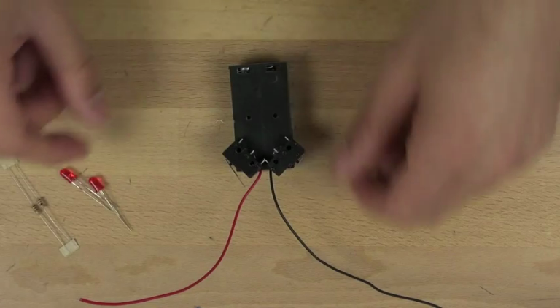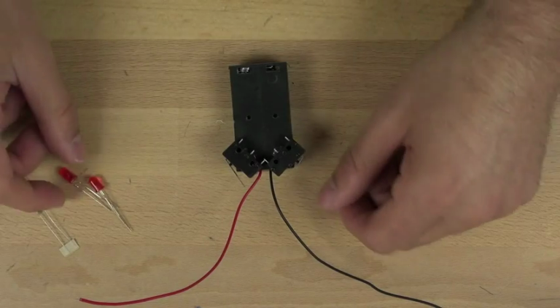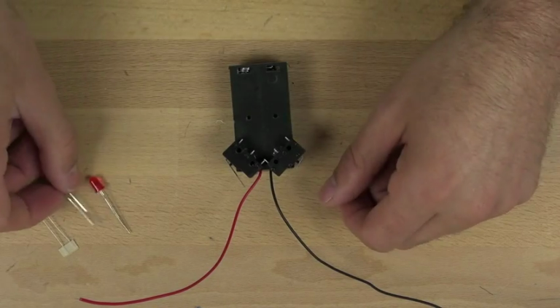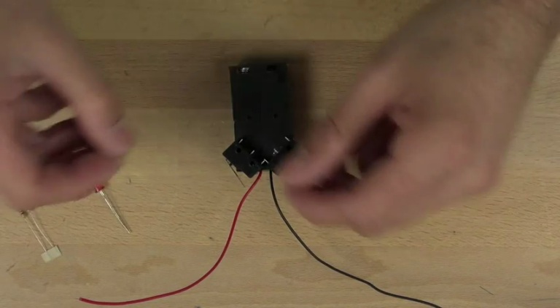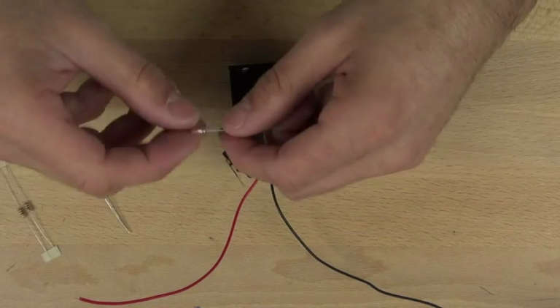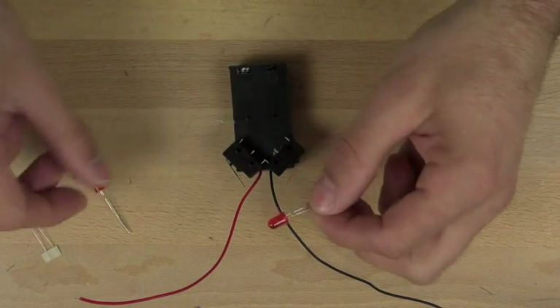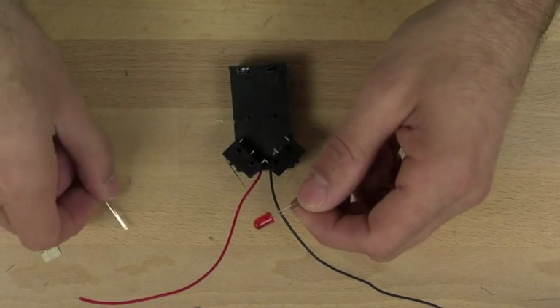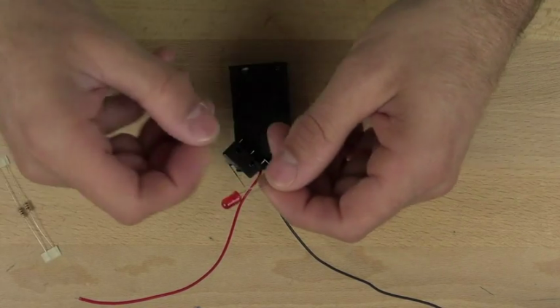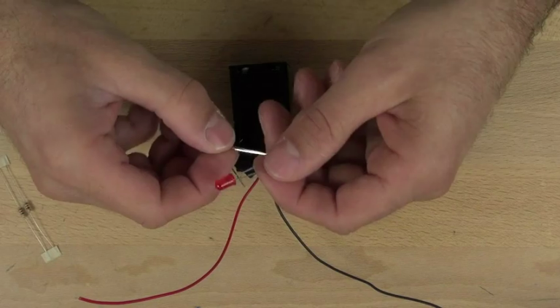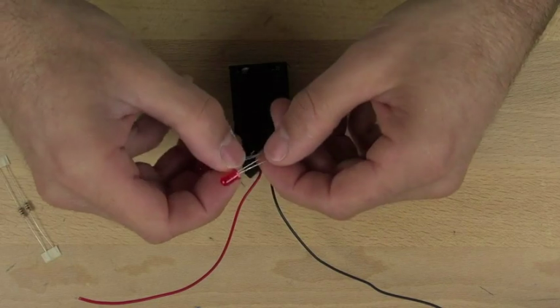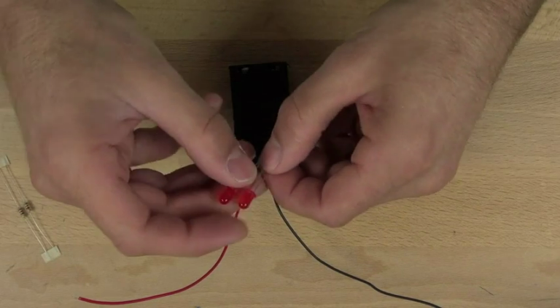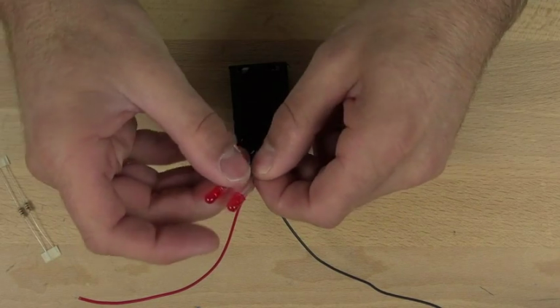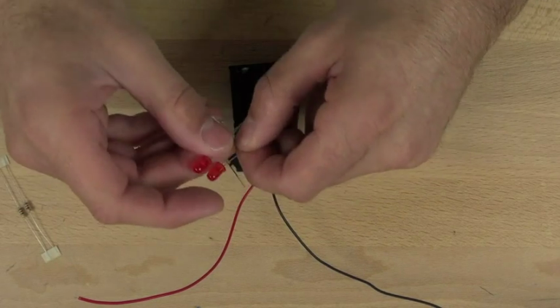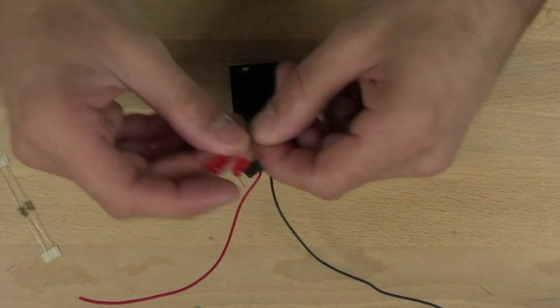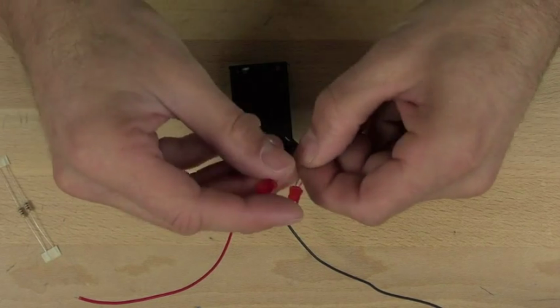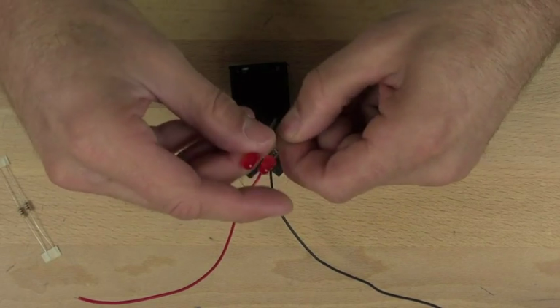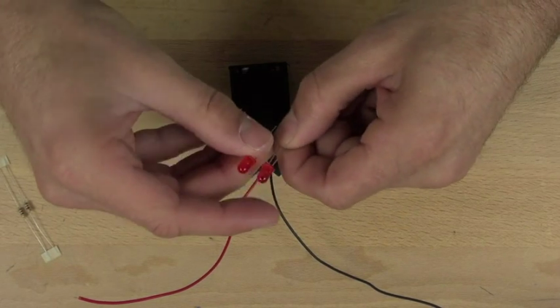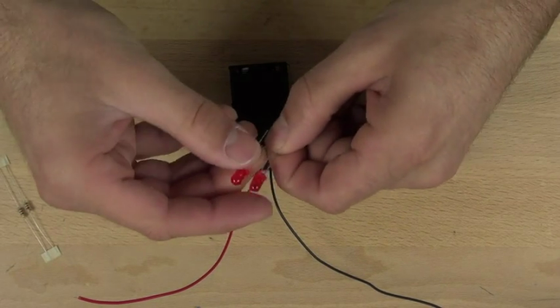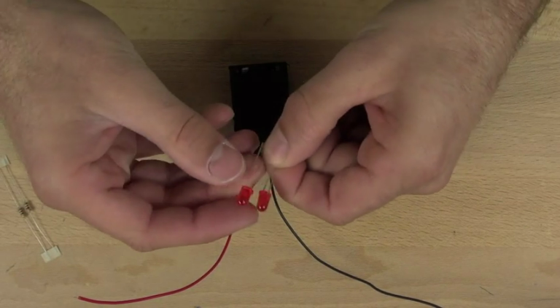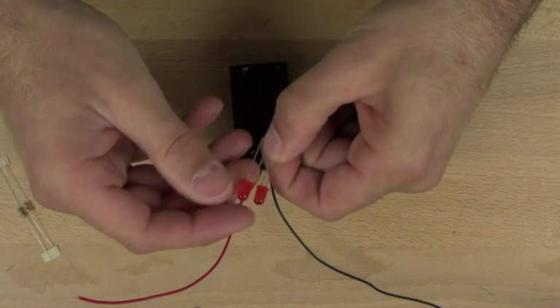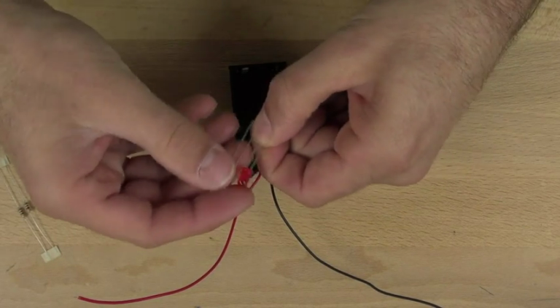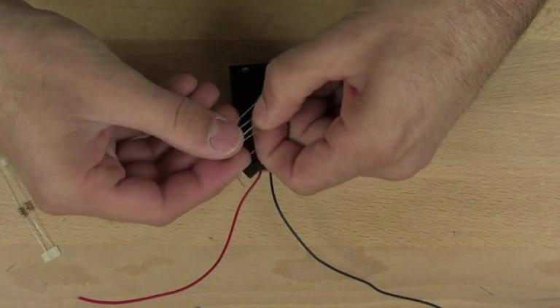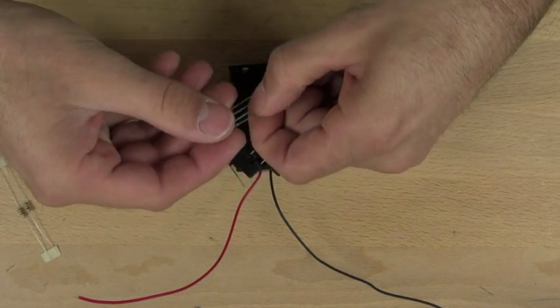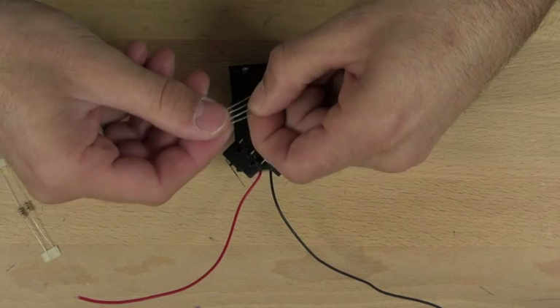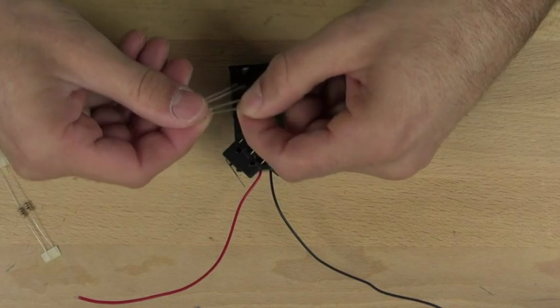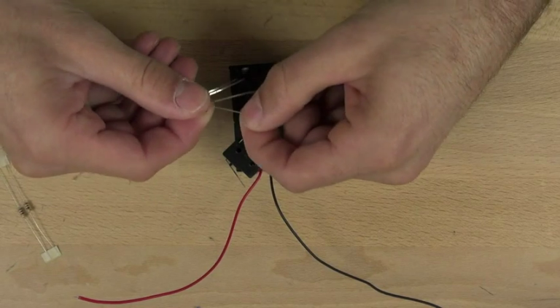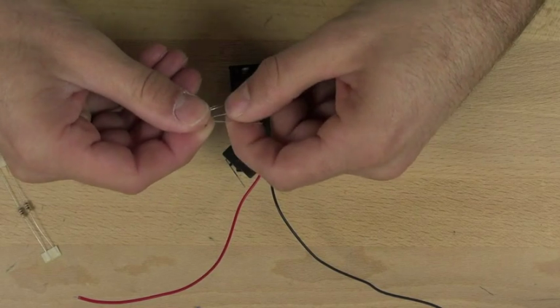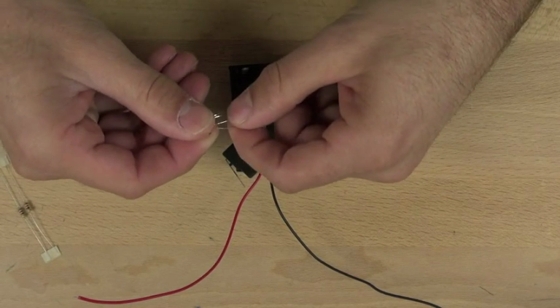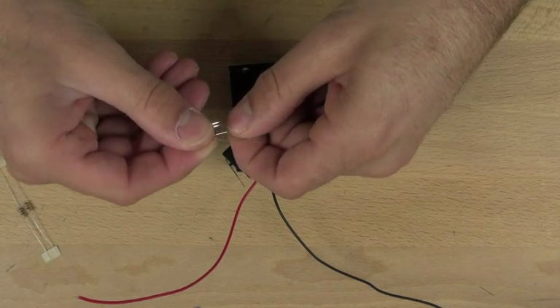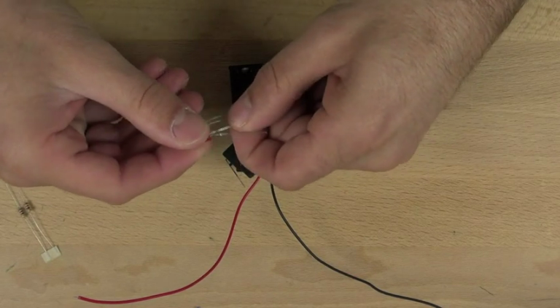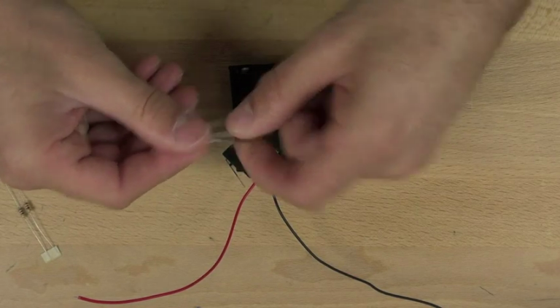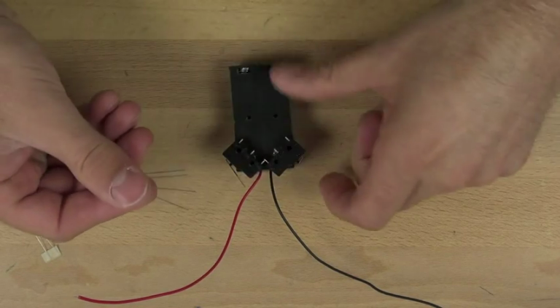In this video we're going to connect our LED lights. The LED lights are going to be used to test various parts of the circuit, and they're also used as eyes.